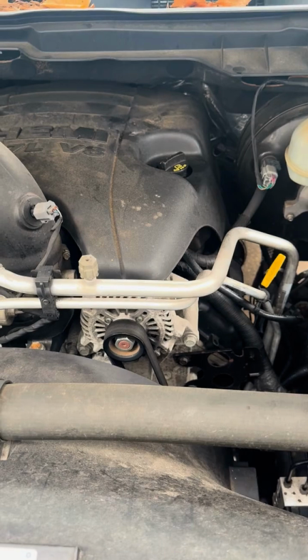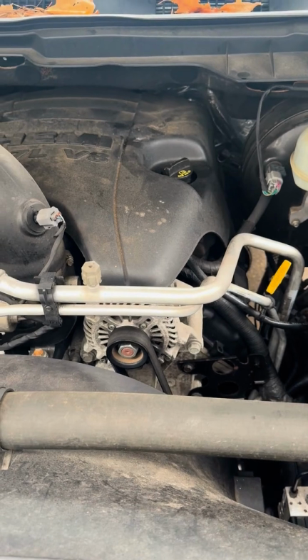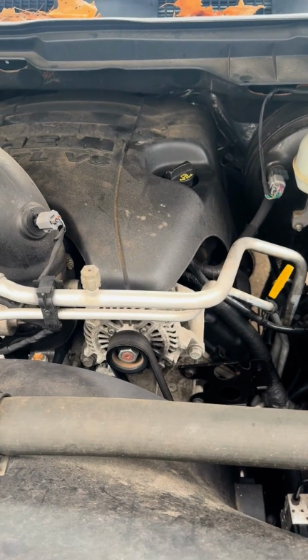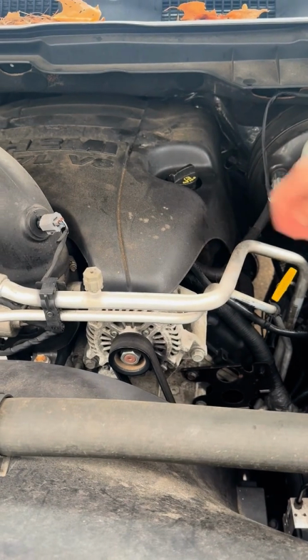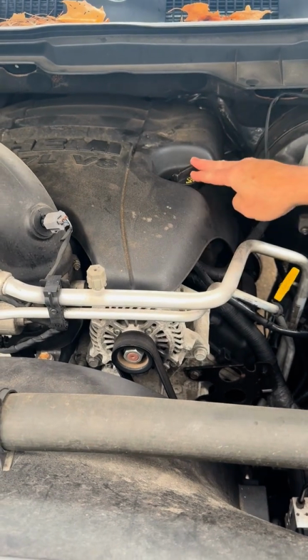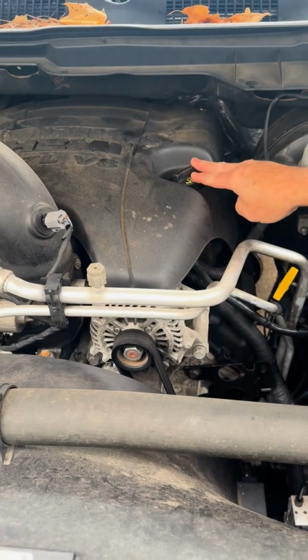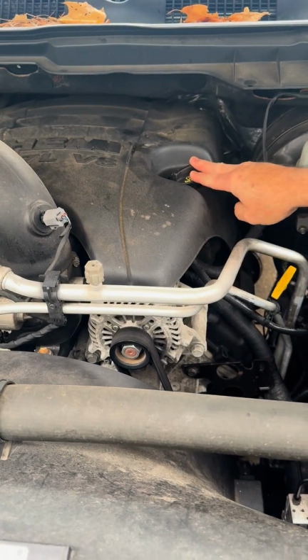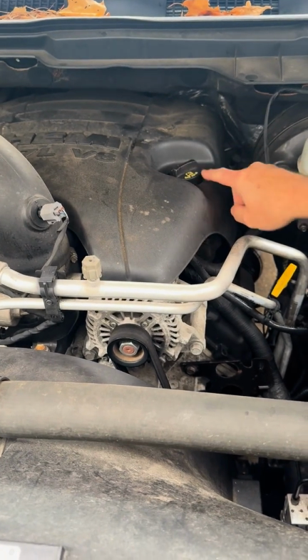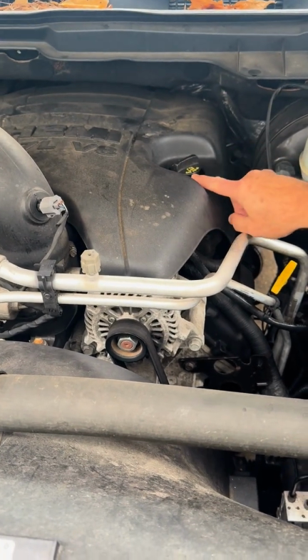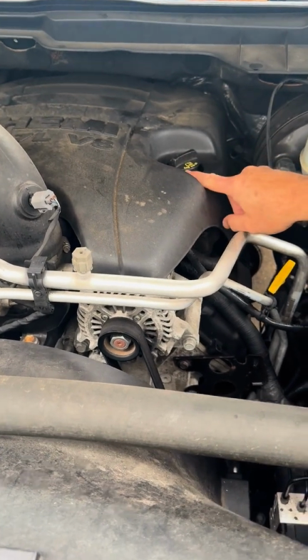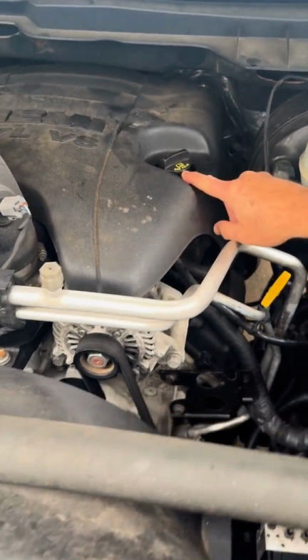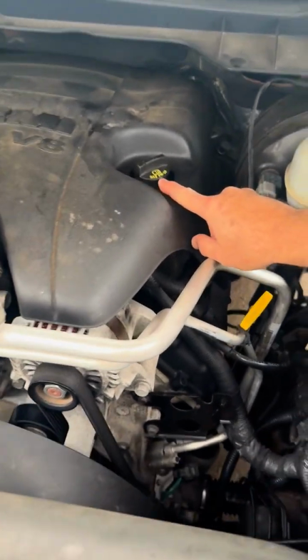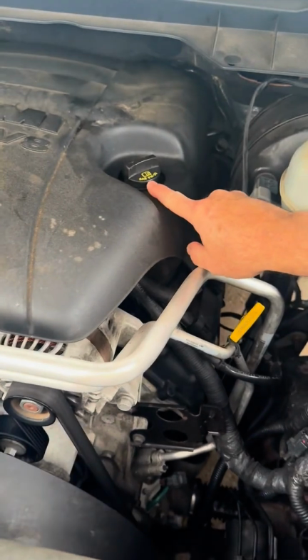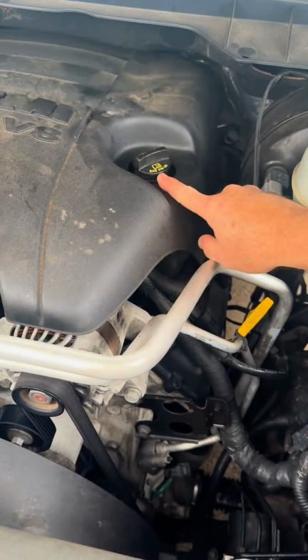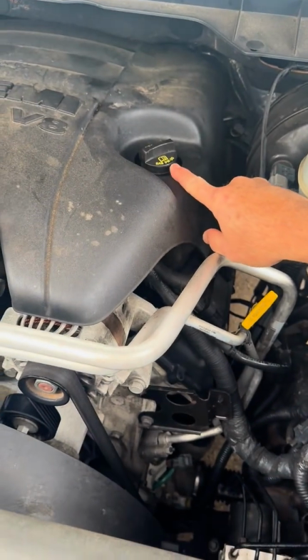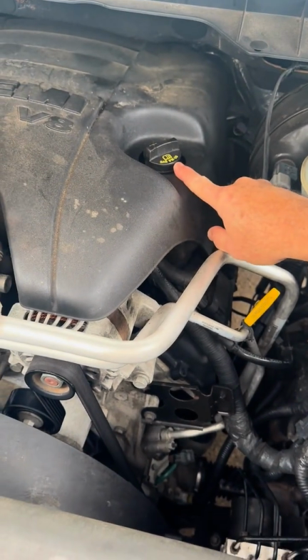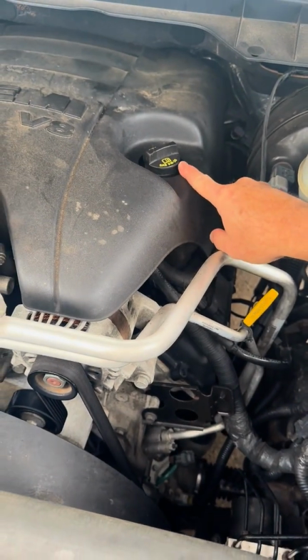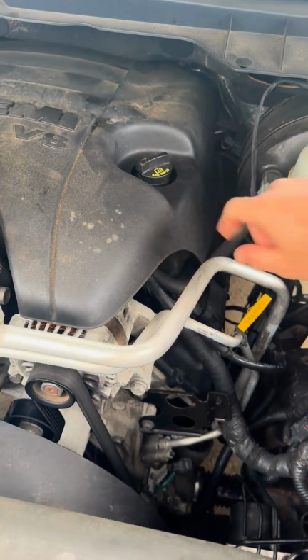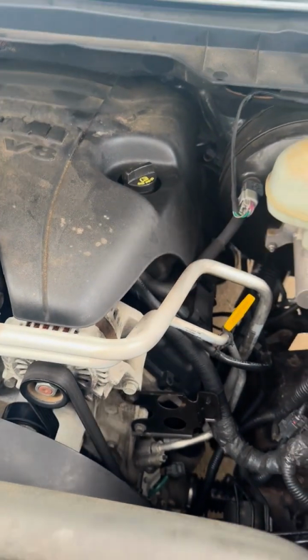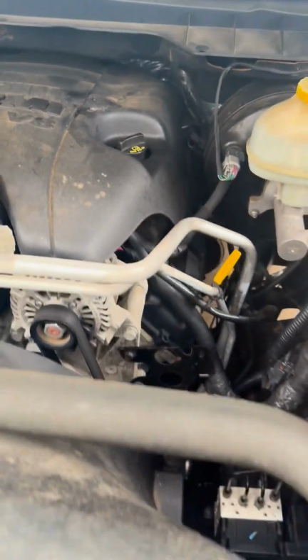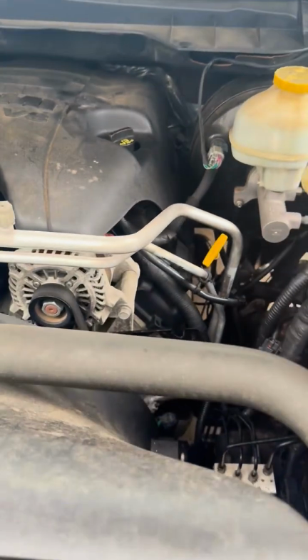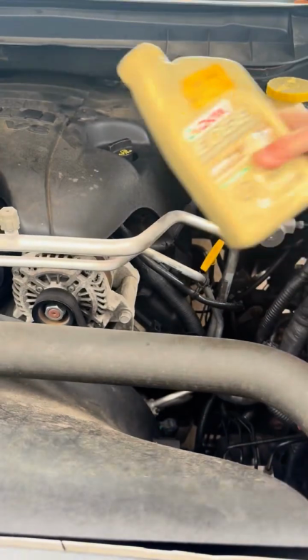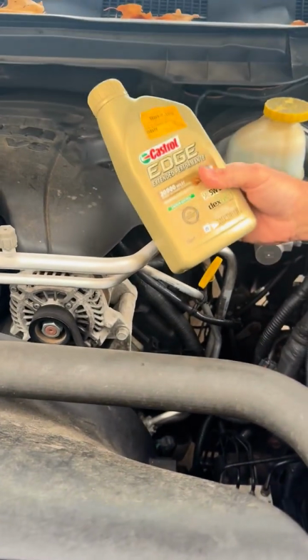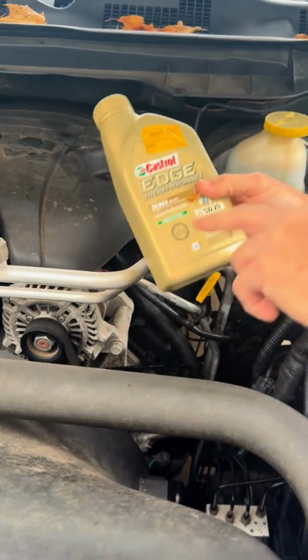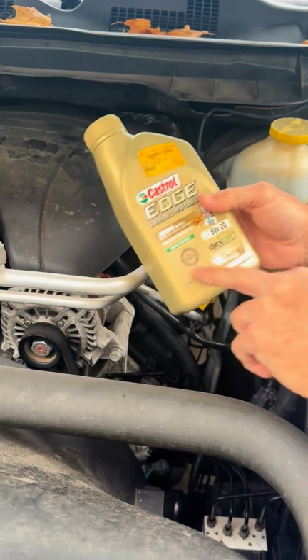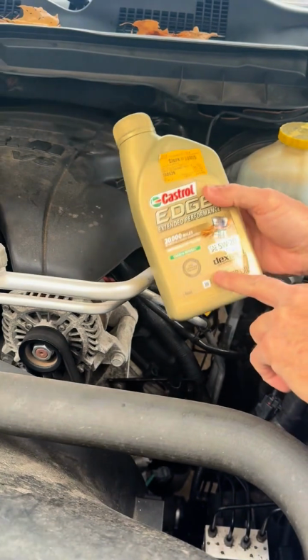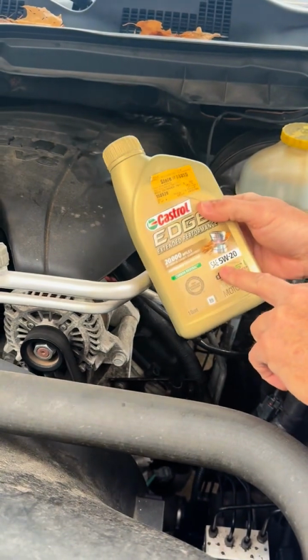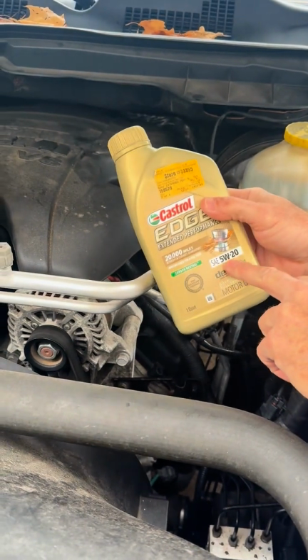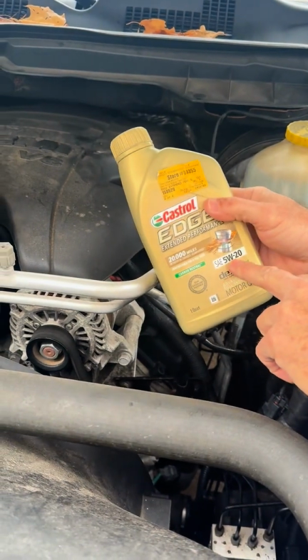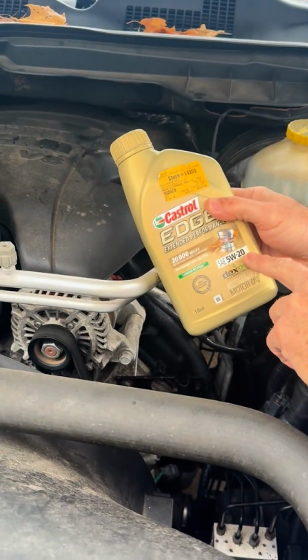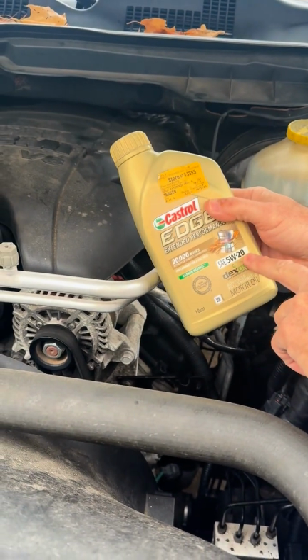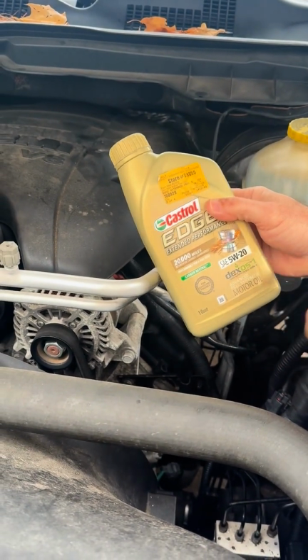On your vehicle, you're going to have your oil fill cap and it's usually going to say what oil viscosity is recommended. This is a 5W-20. So if you're looking for that on the oil, it would be right here — it'll say 5W-20.